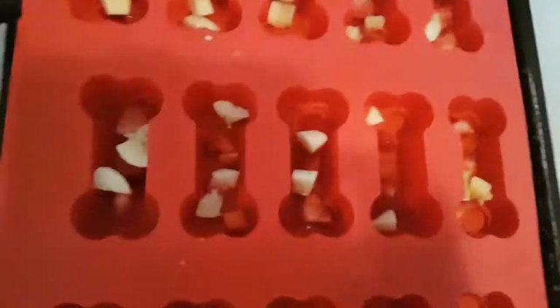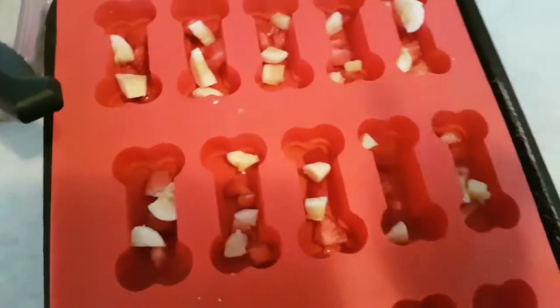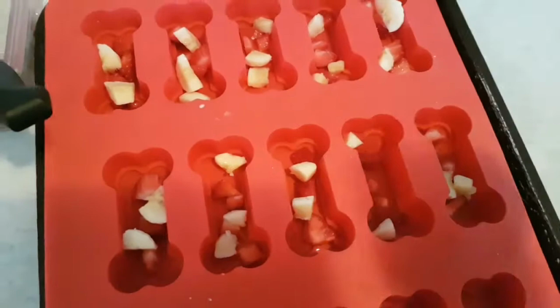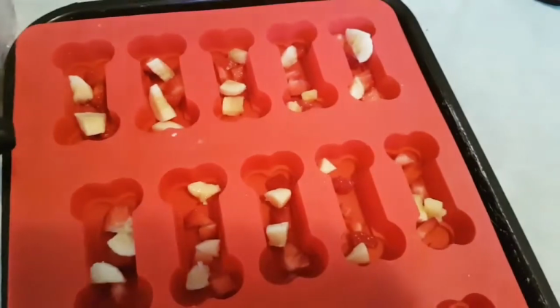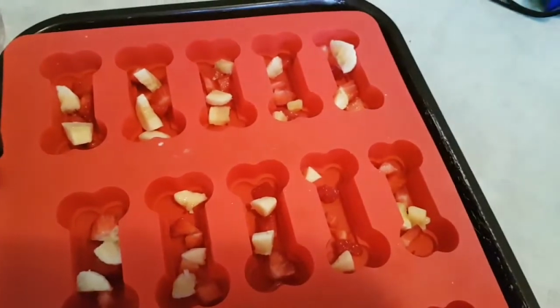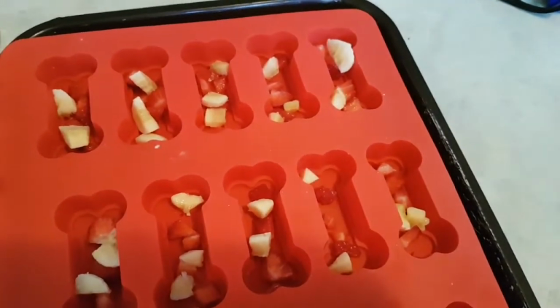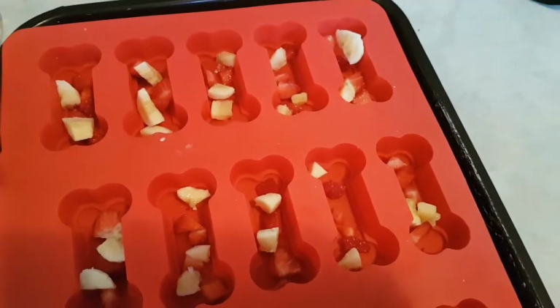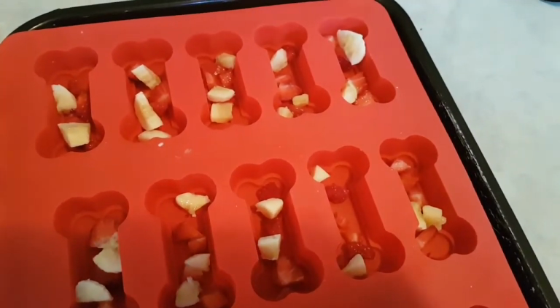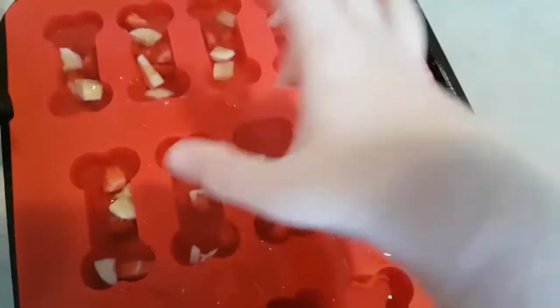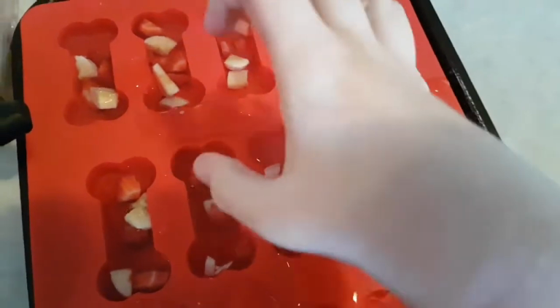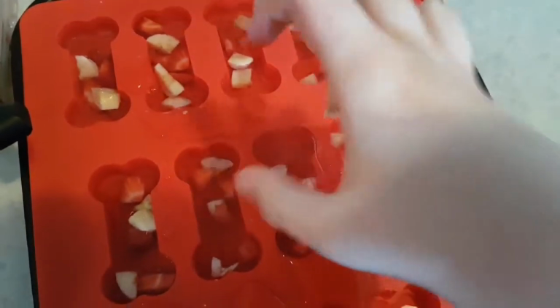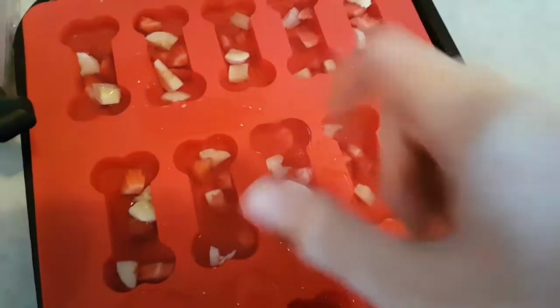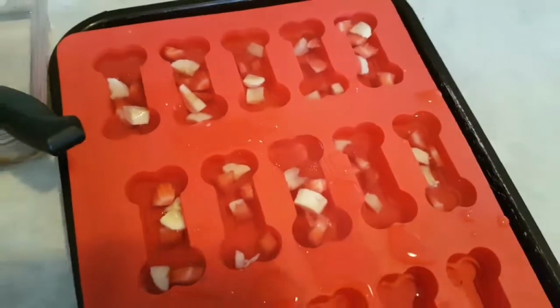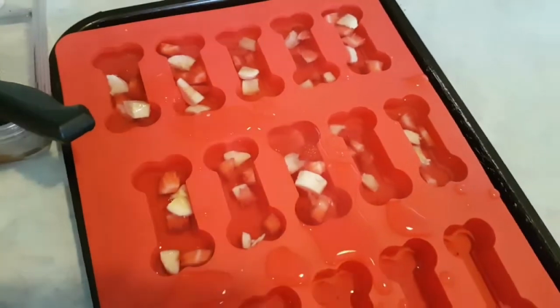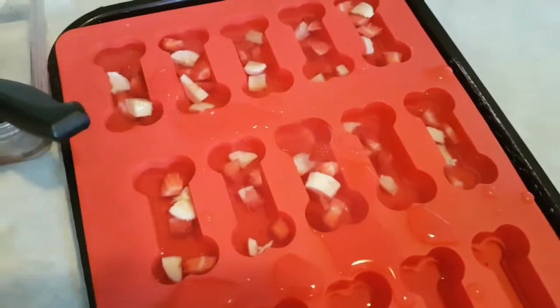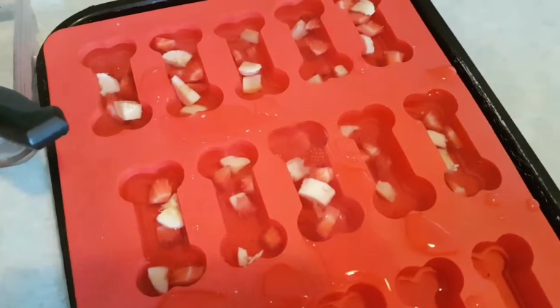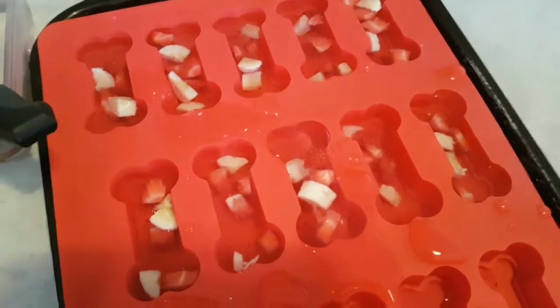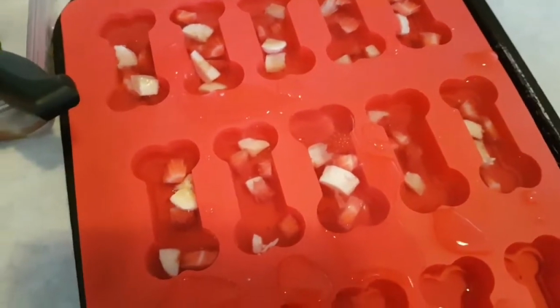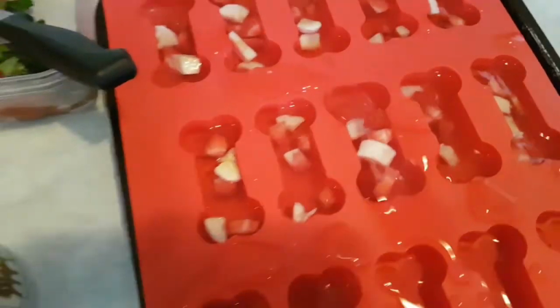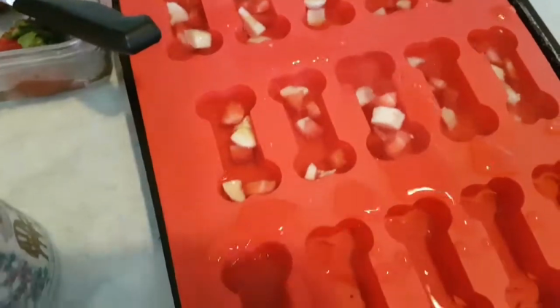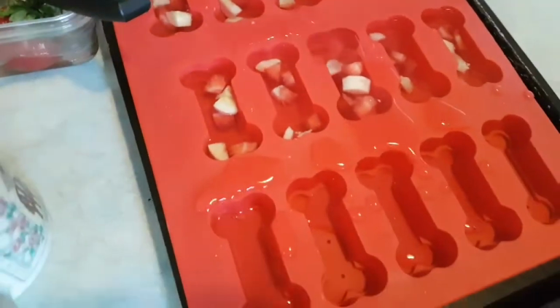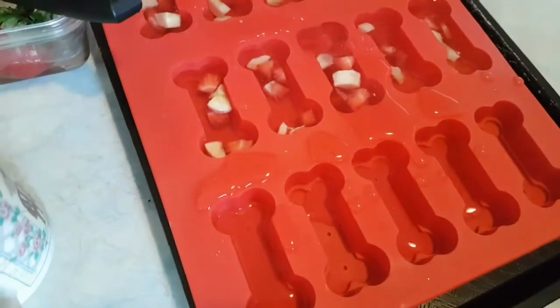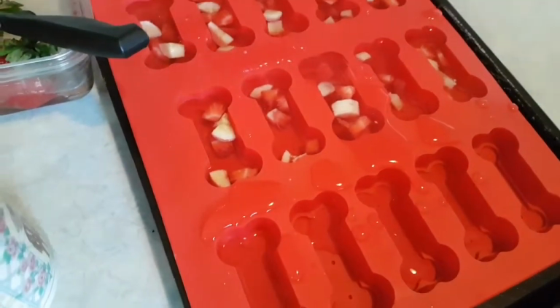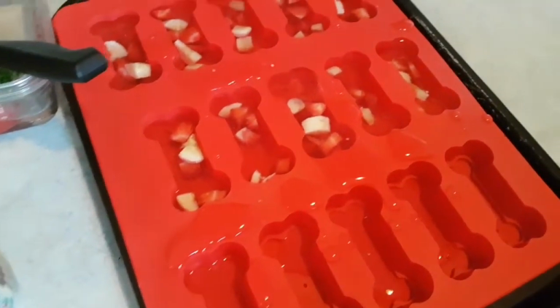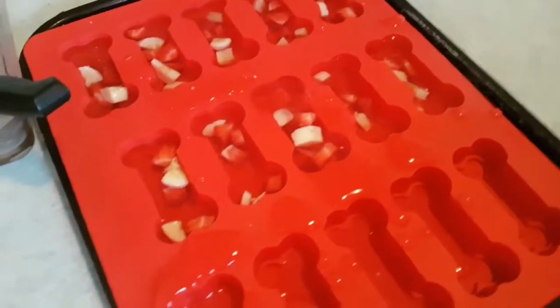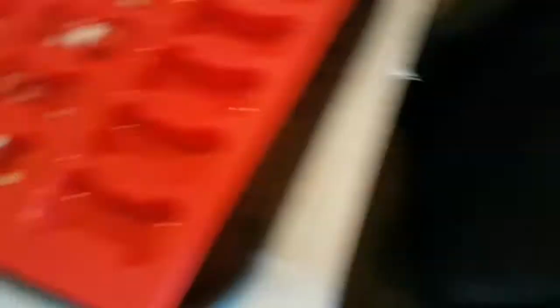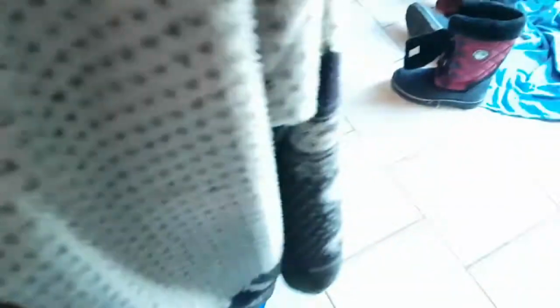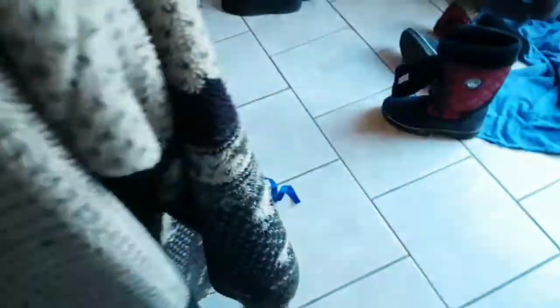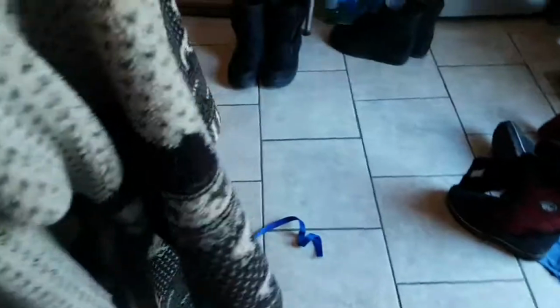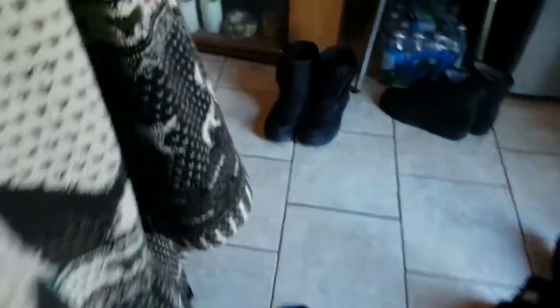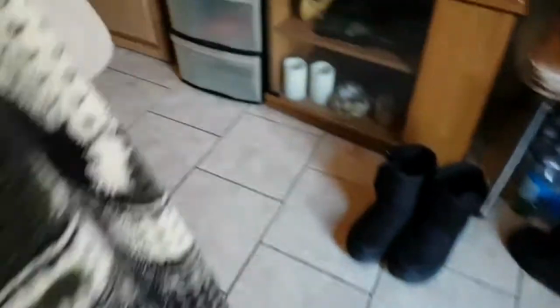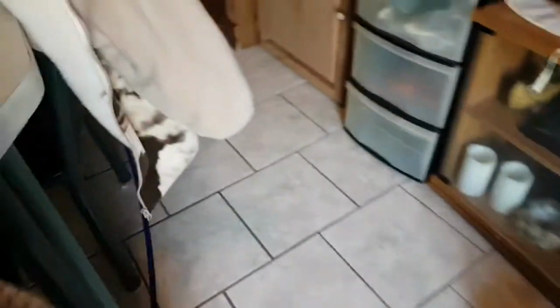And then we're going to add water to it. Now that we add the water, let's freeze them. I'm going to freeze them for two hours — a little bit frozen to not frozen, especially for her. But it will help her teeth.